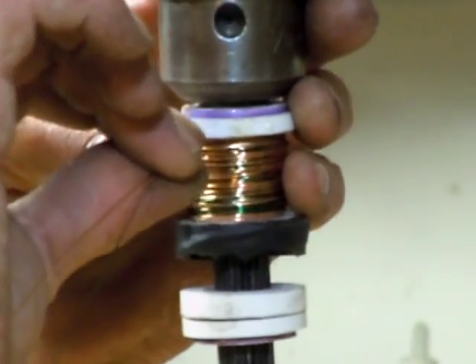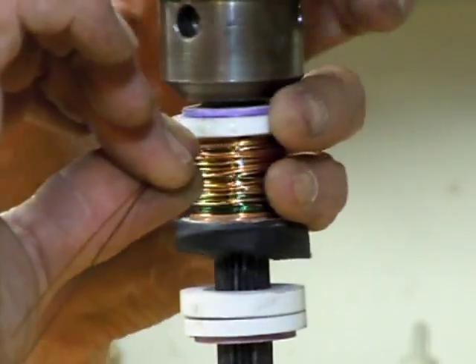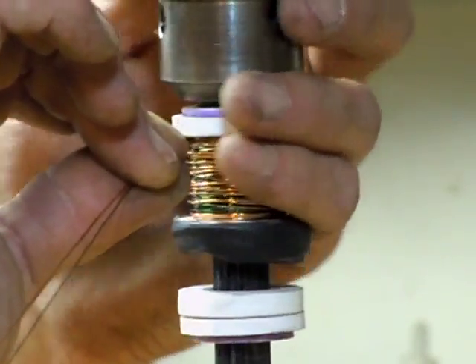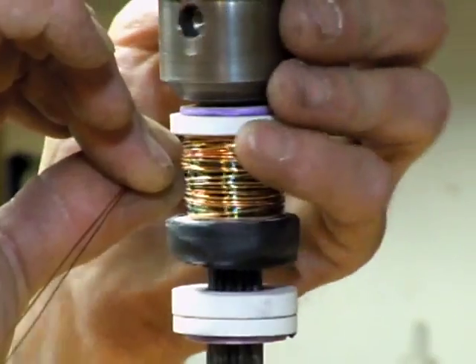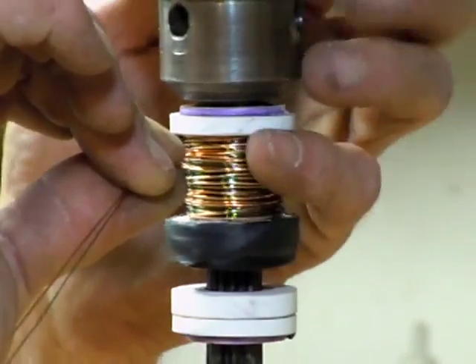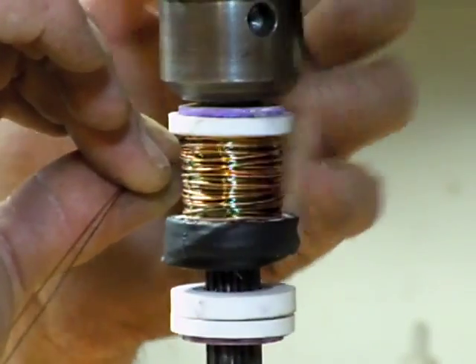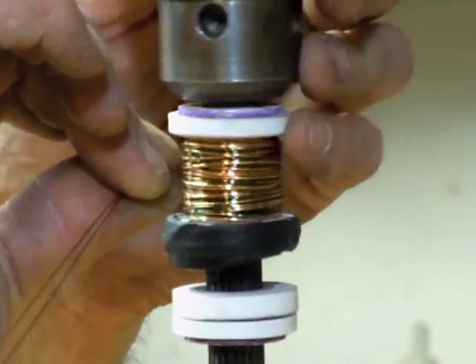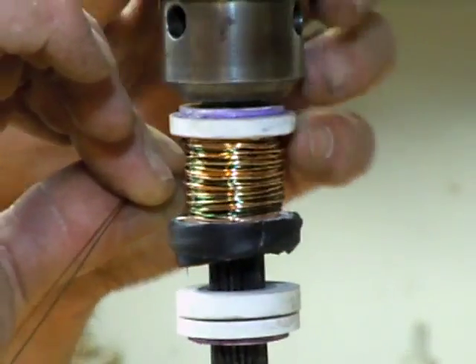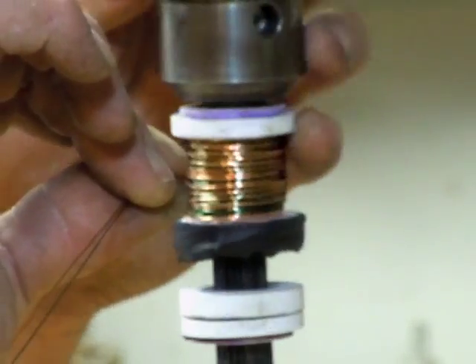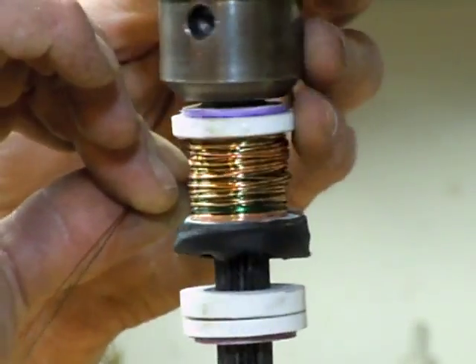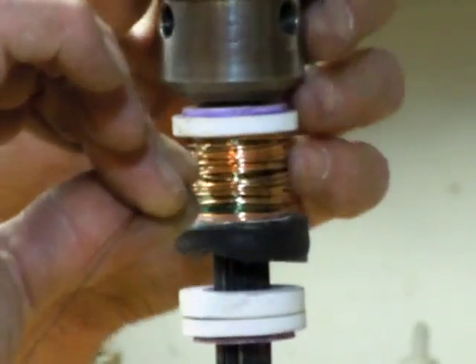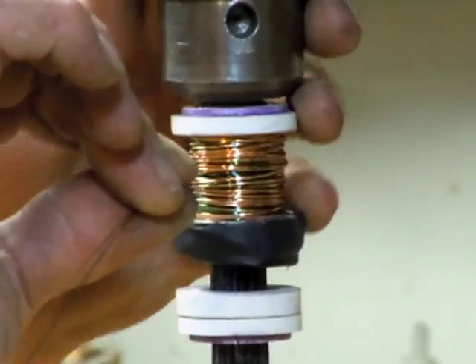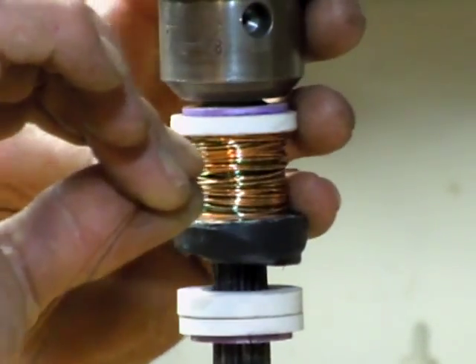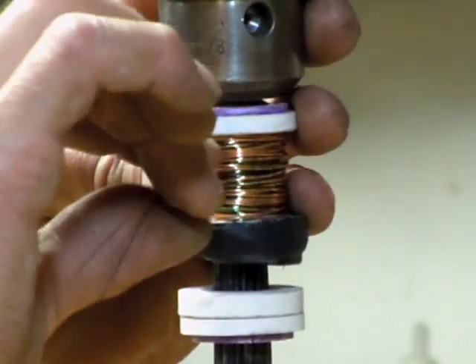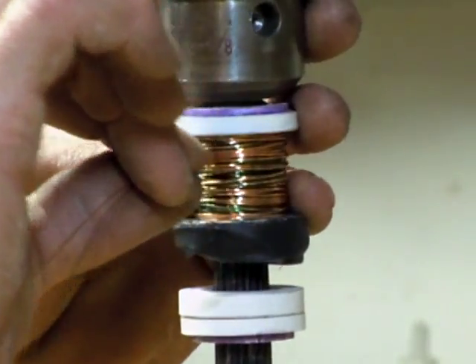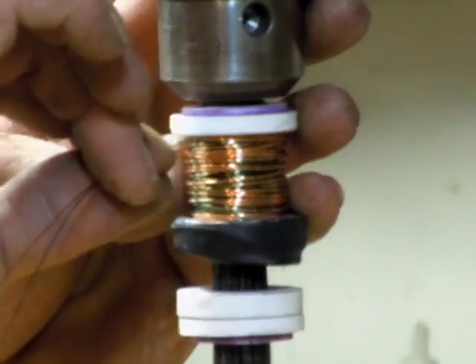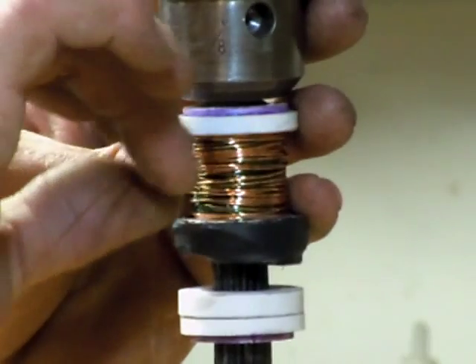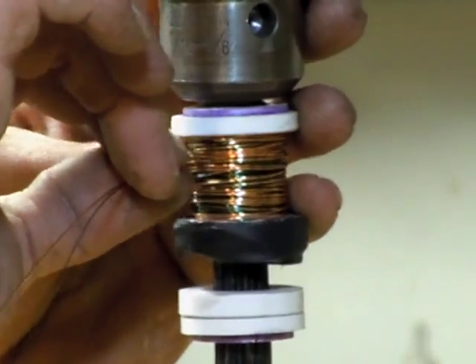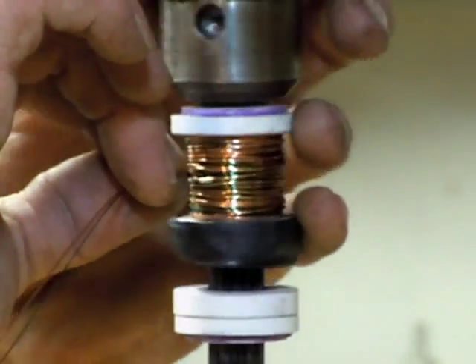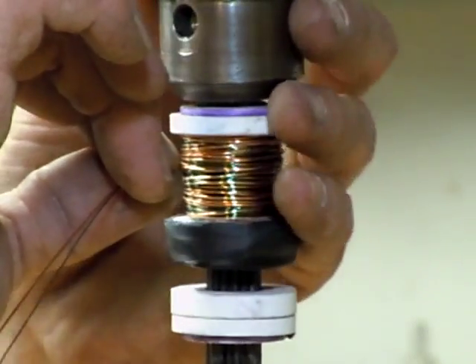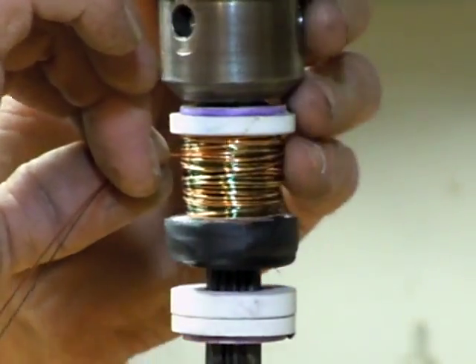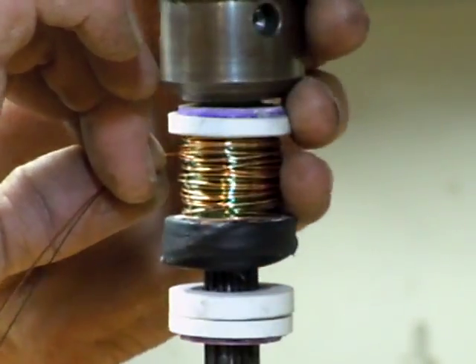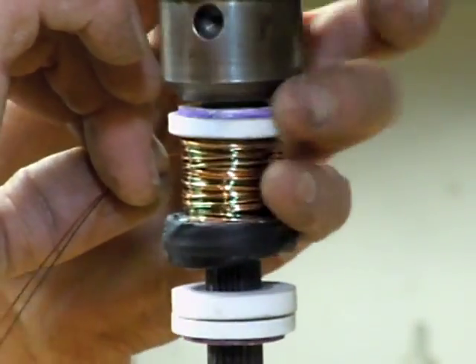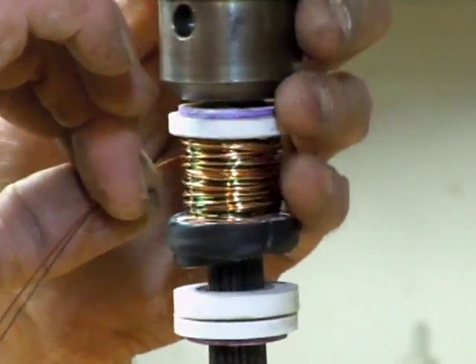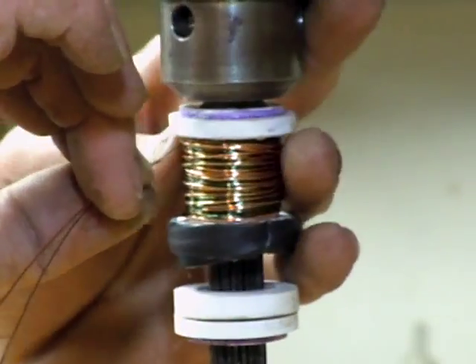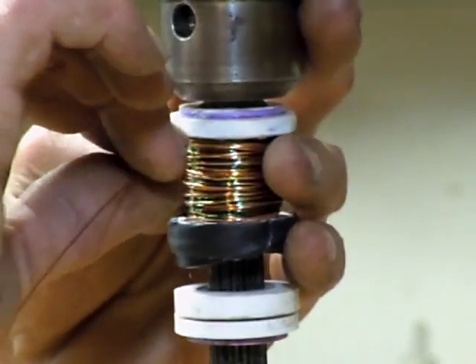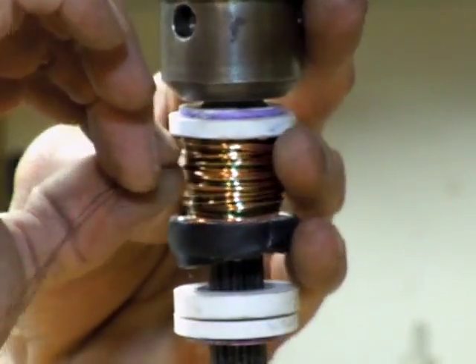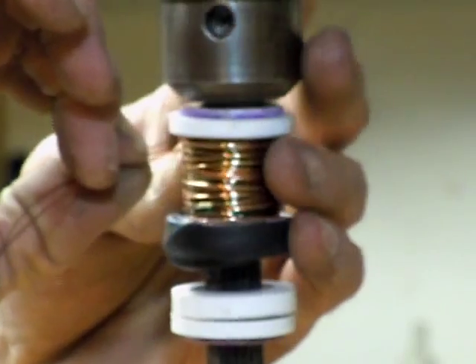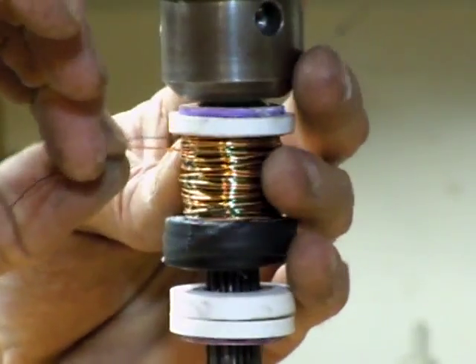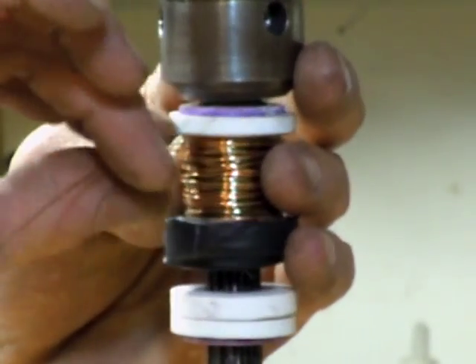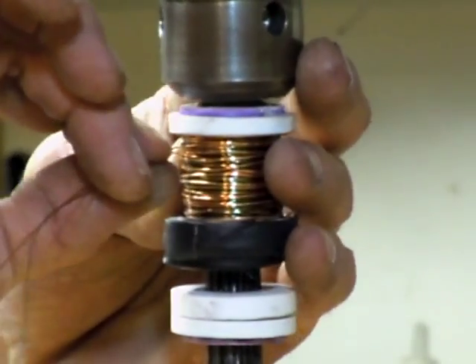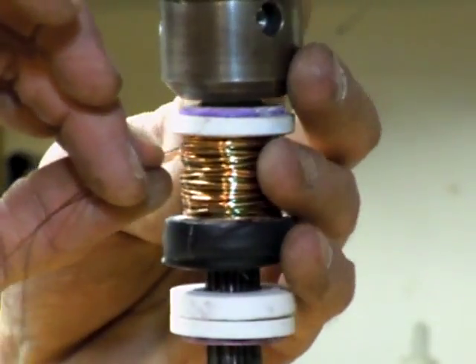I'm almost out of wire, so I'm just going to kind of chase it back down to the bottom because that's where I started. I'd like the wires to be both coming out of that same side of the coil.